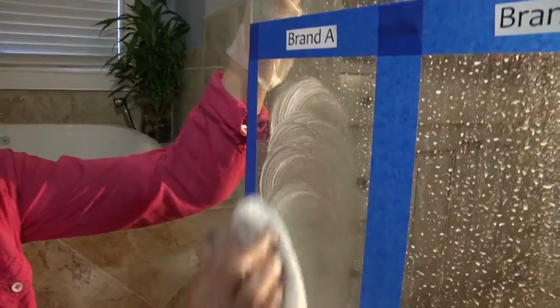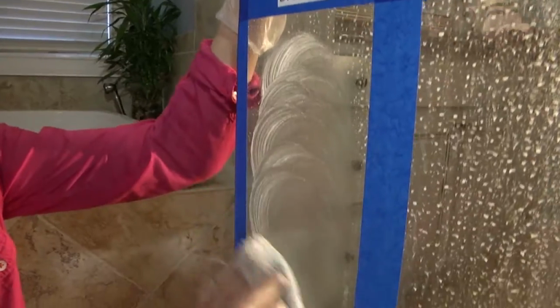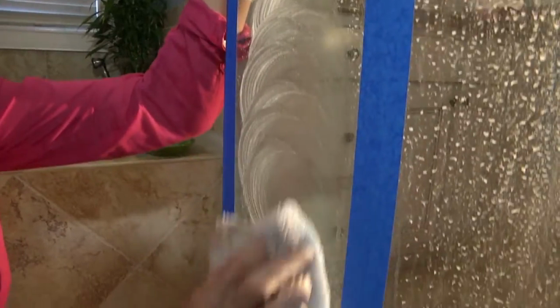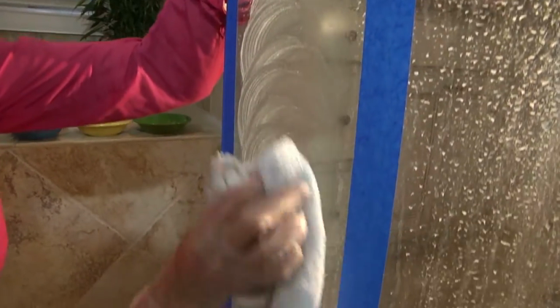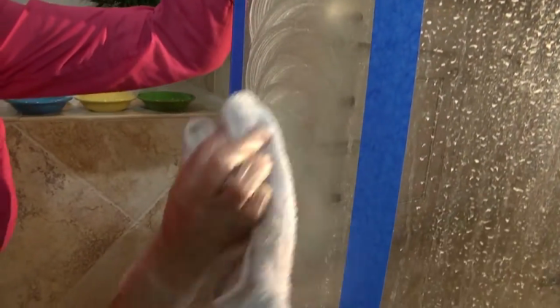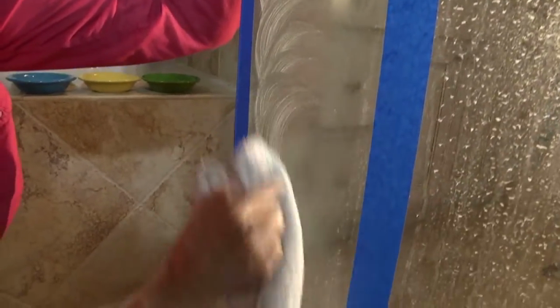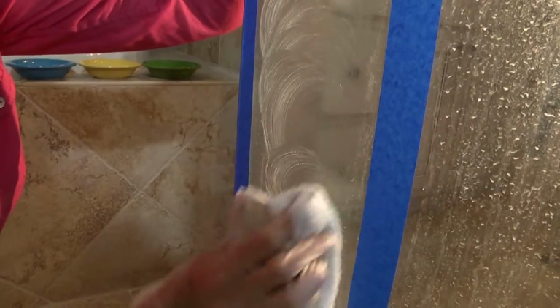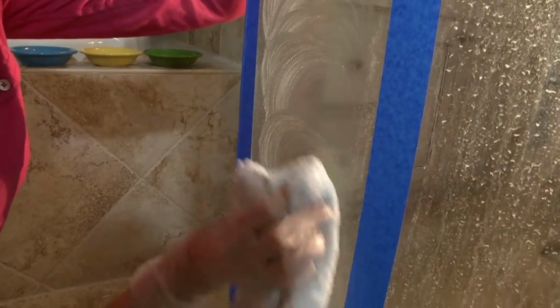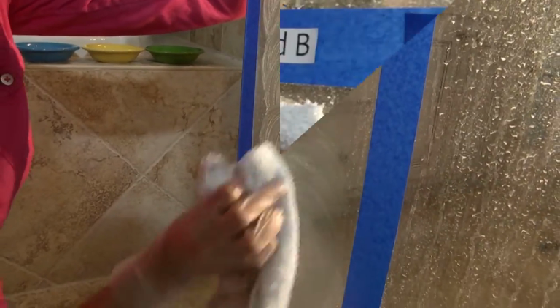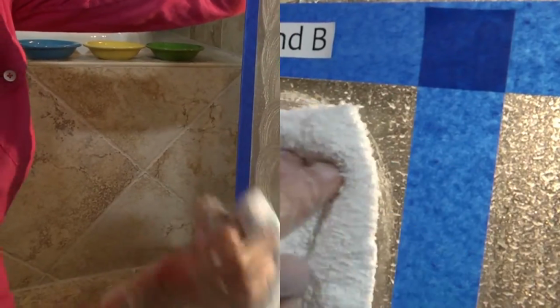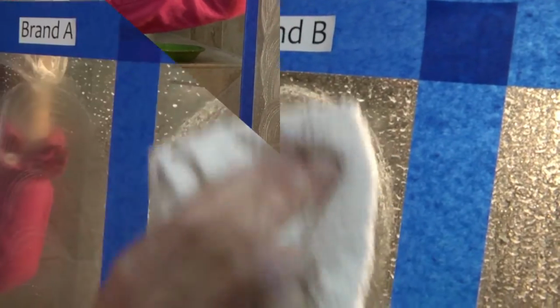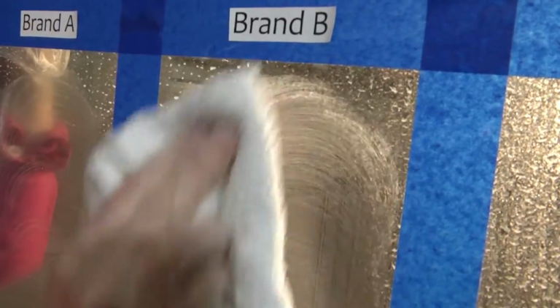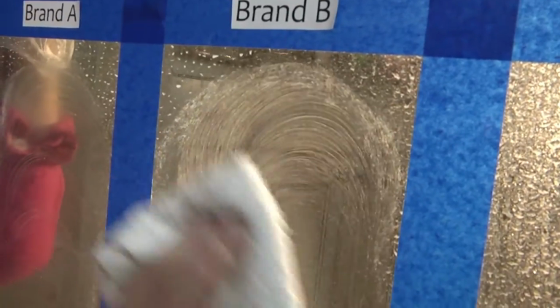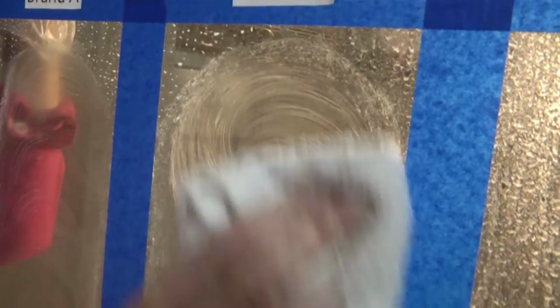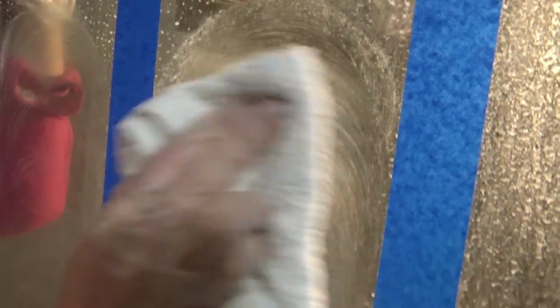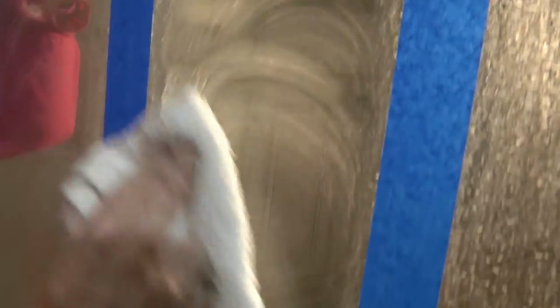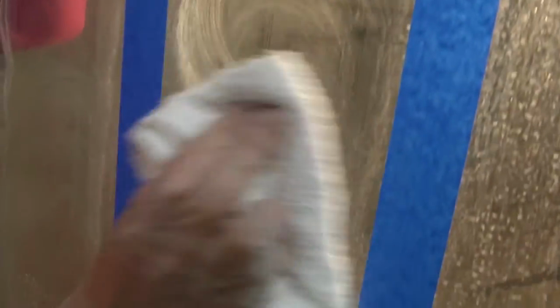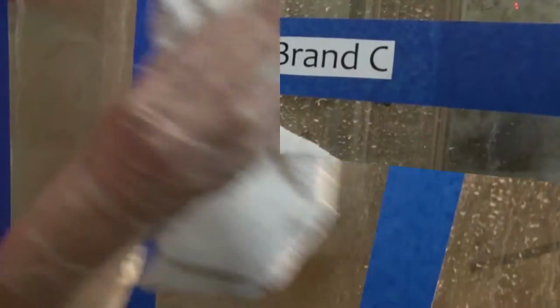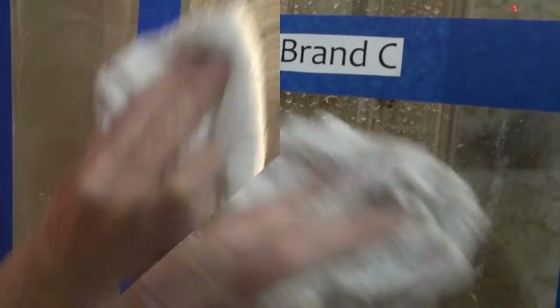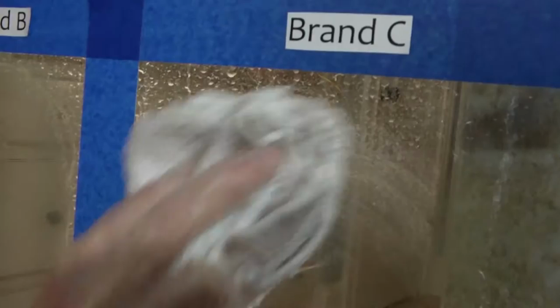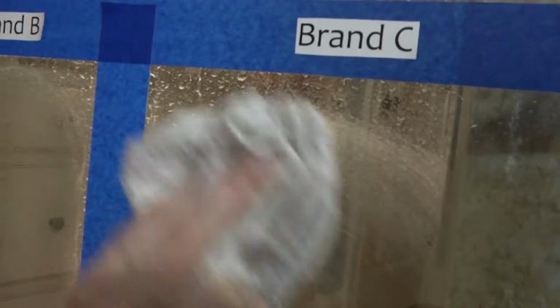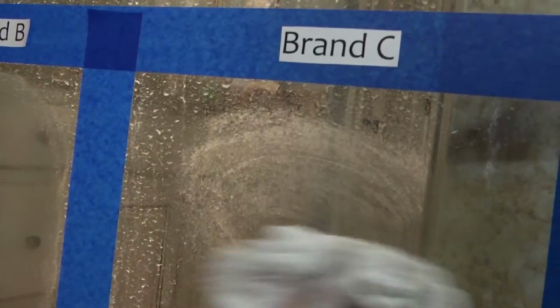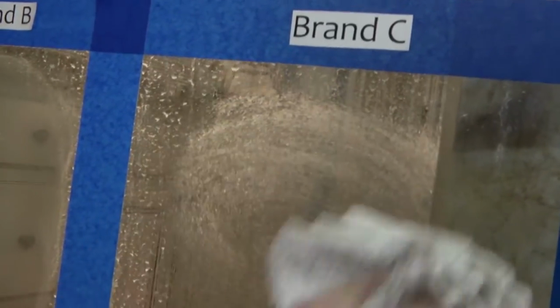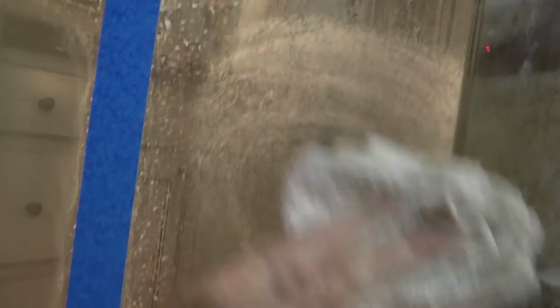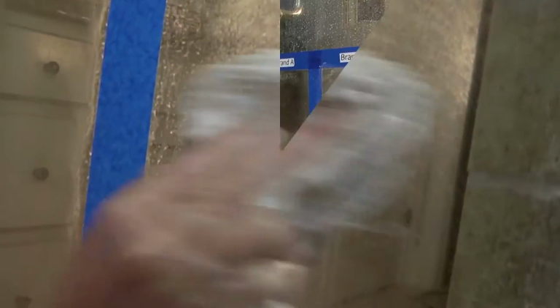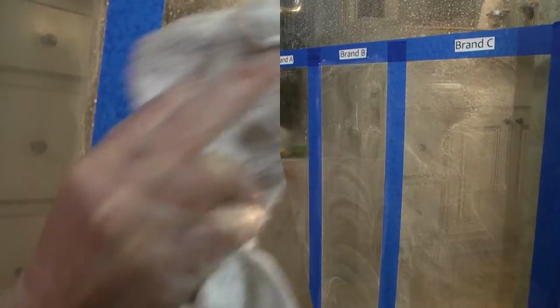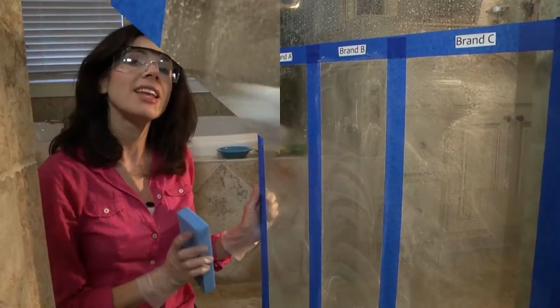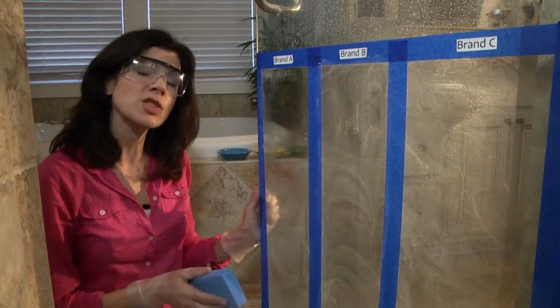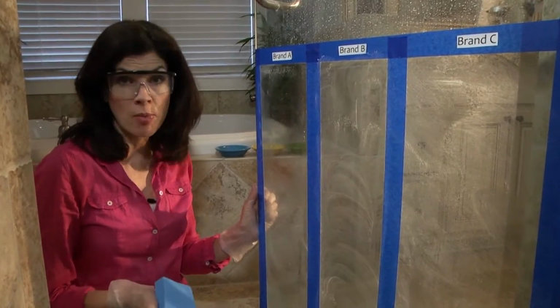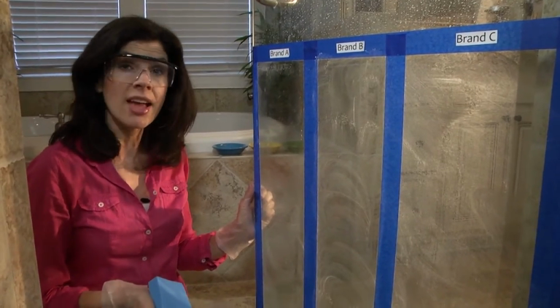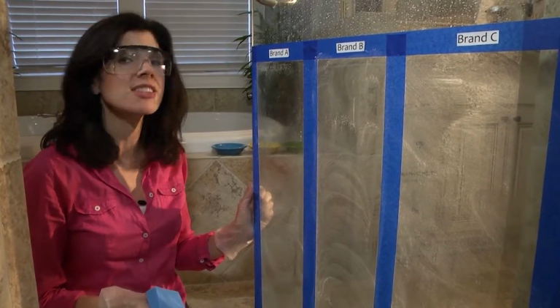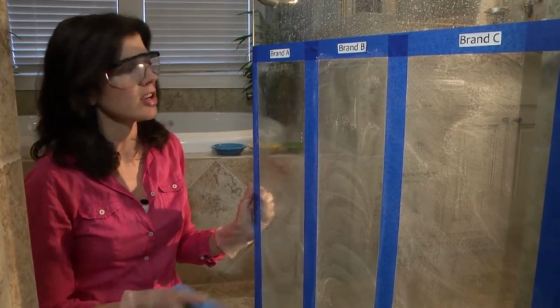We scrub each section for about 30 seconds. Next we'll wipe away the excess and rinse.